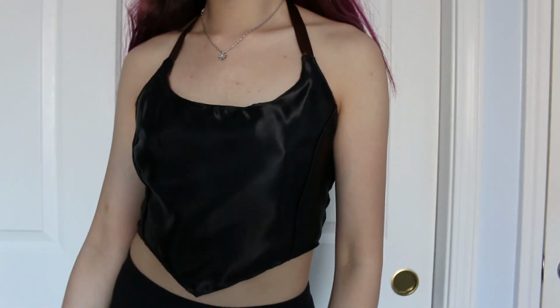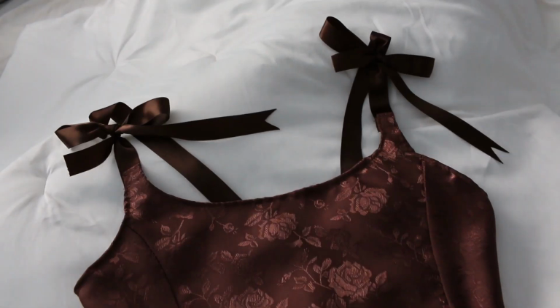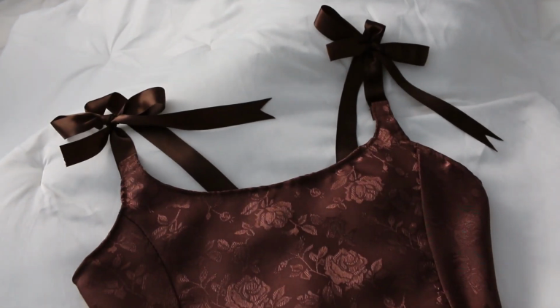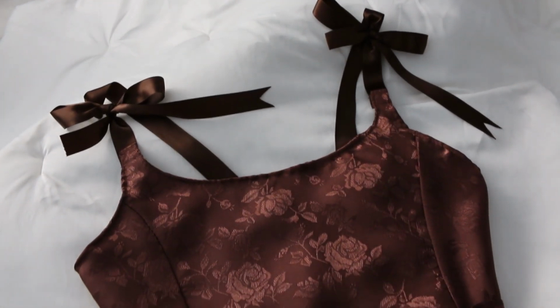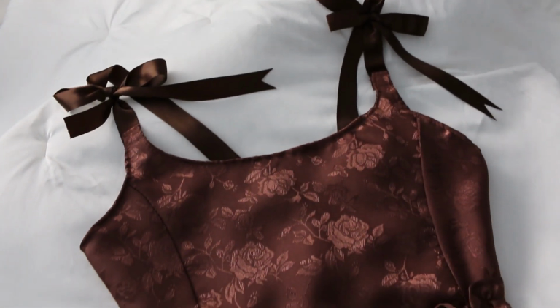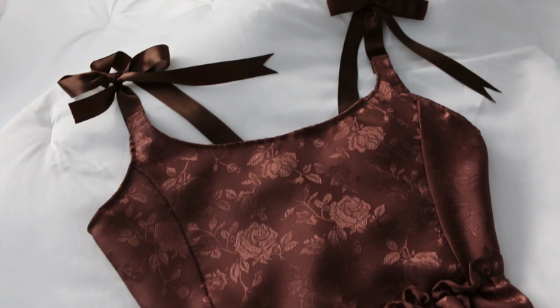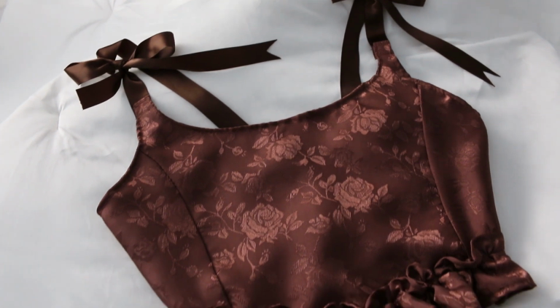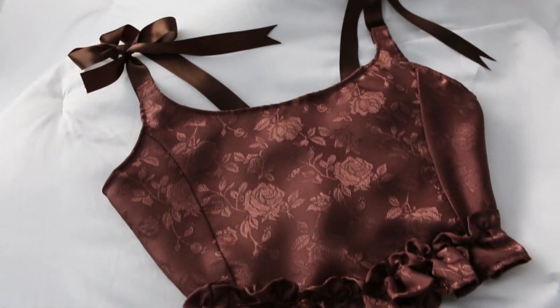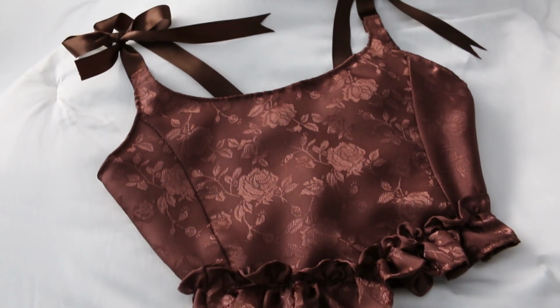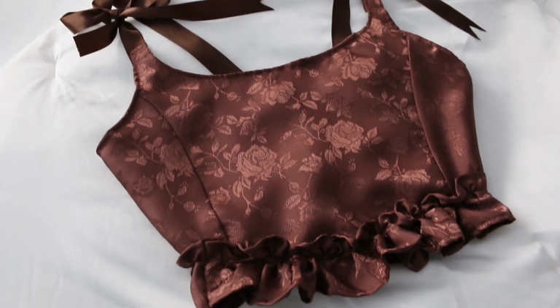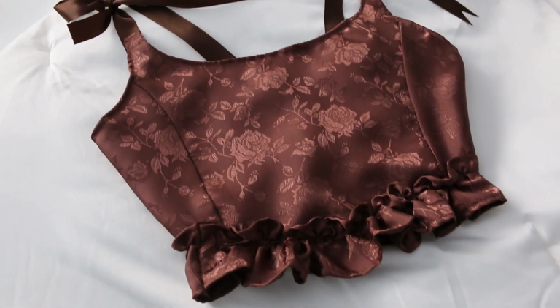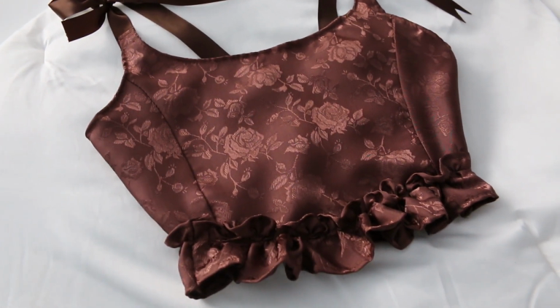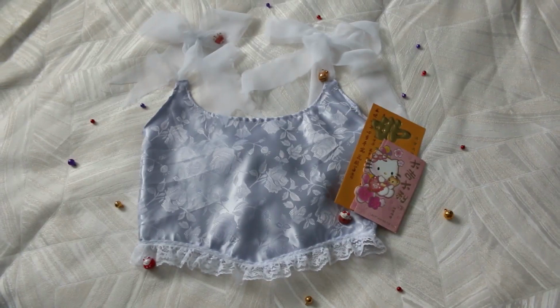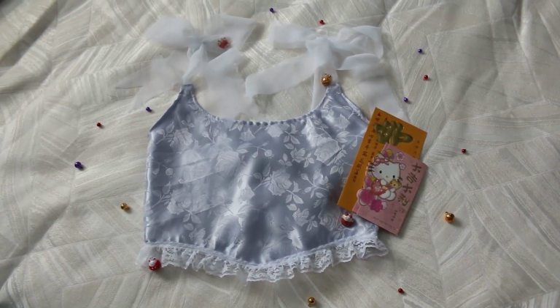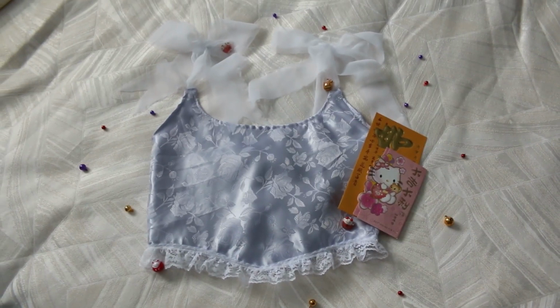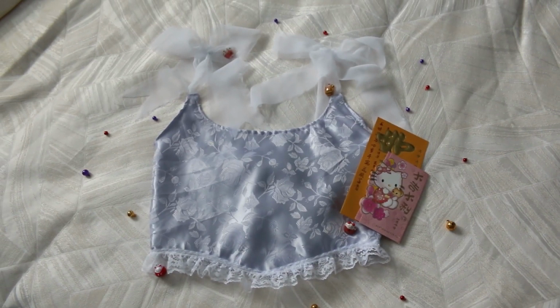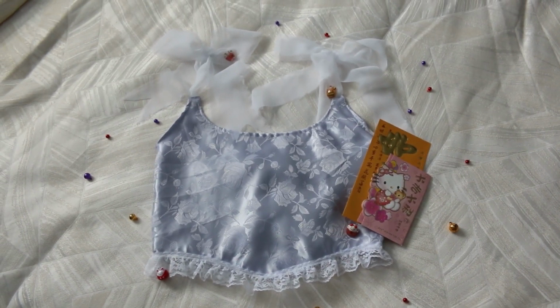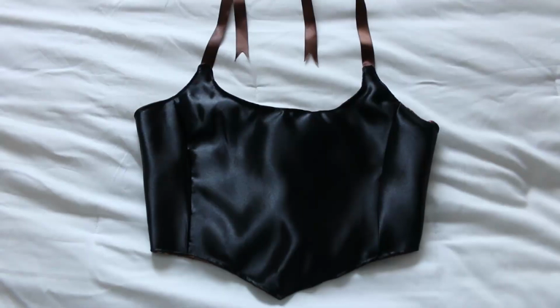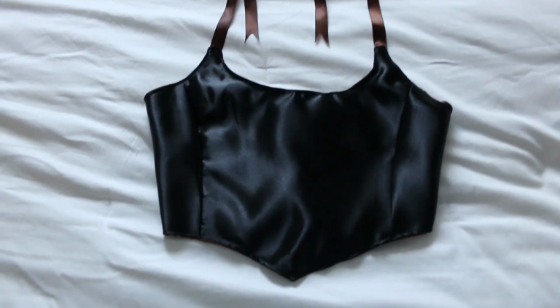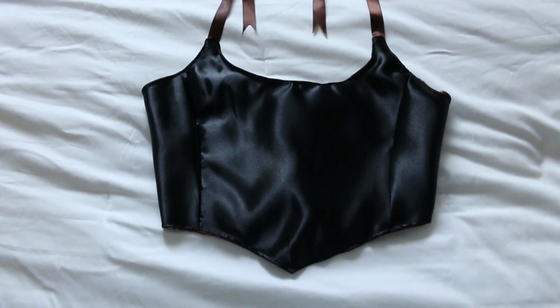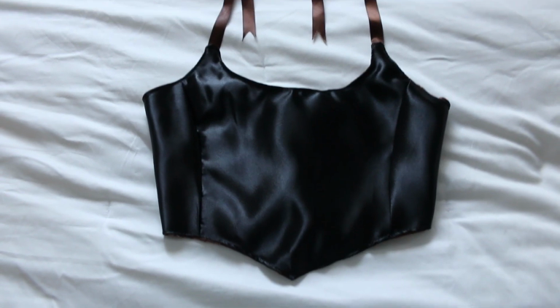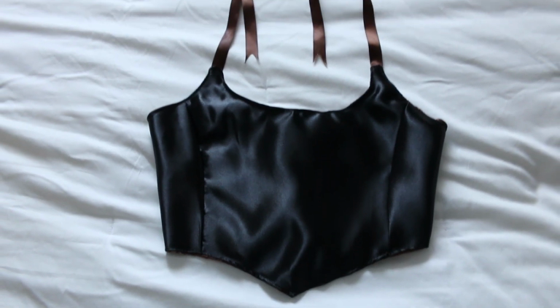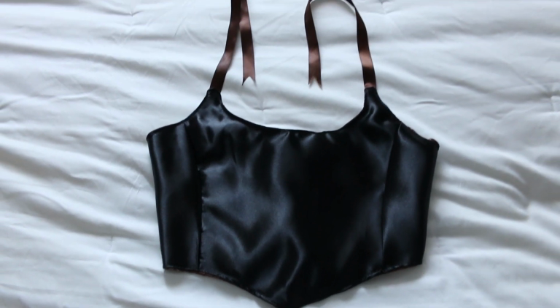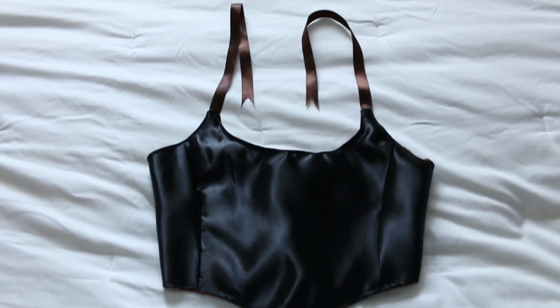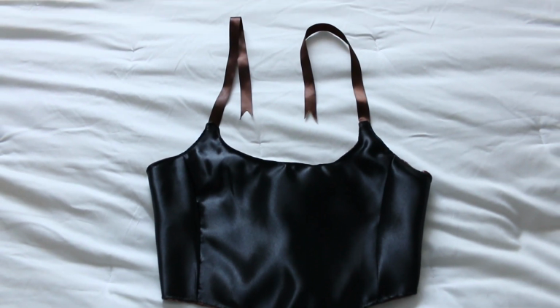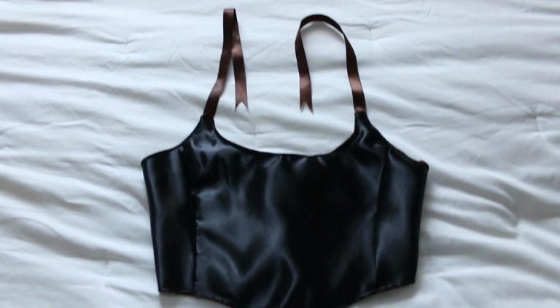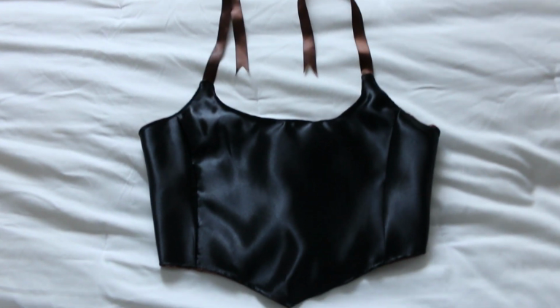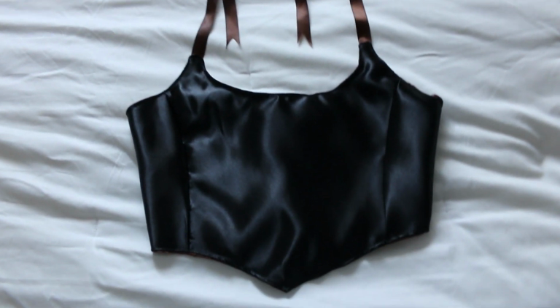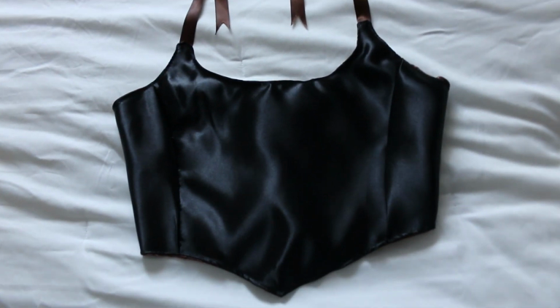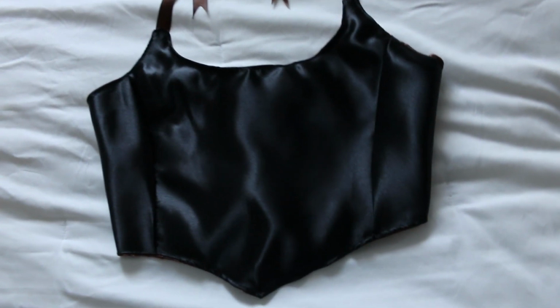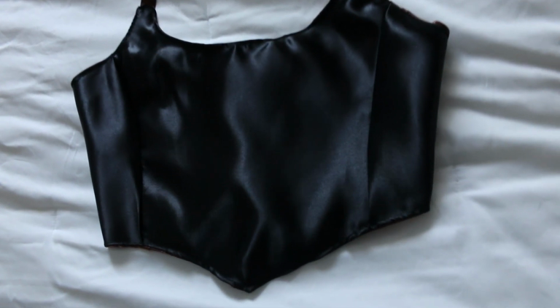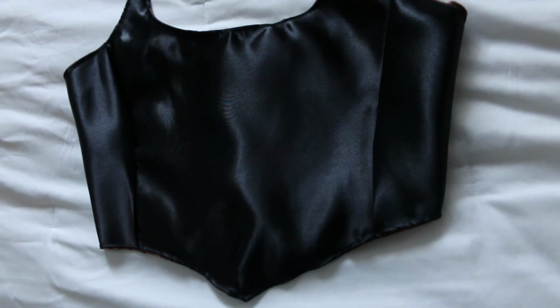Hi everyone! Today I'm going to be showing you how I made these day tops. To start off I'll show you how I made this reversible top, and from there I'll add on different steps to add a frill bottom and other styles as well.